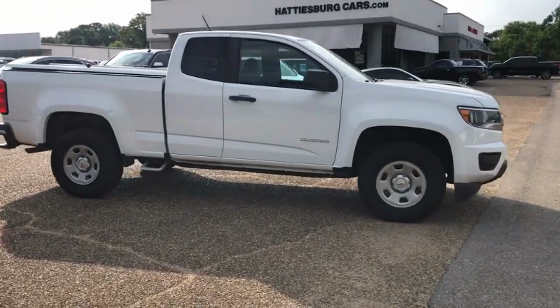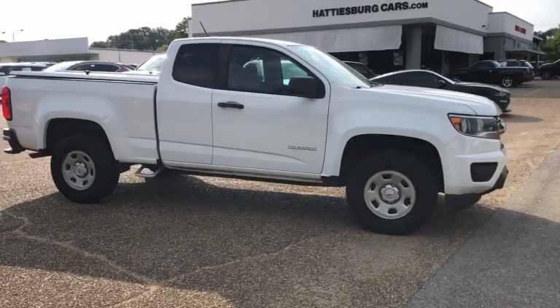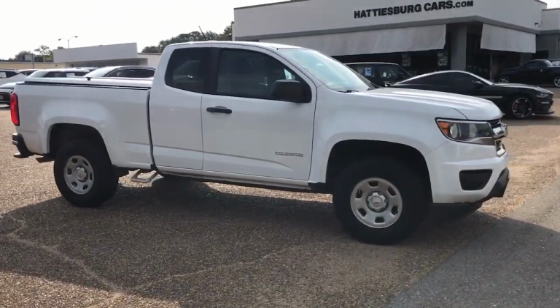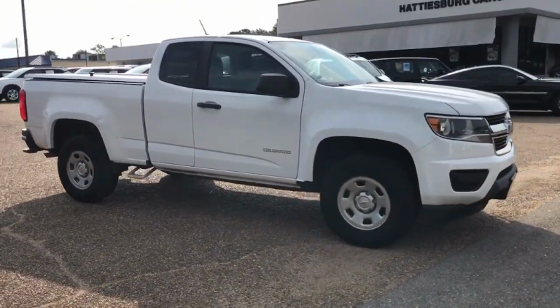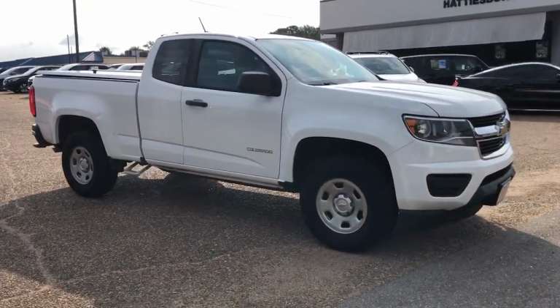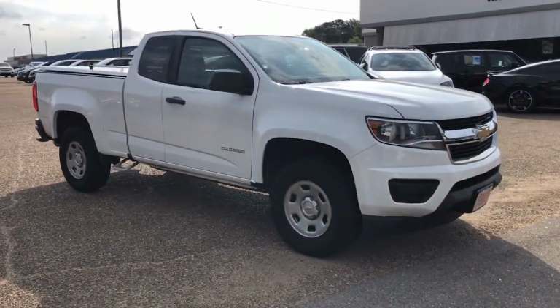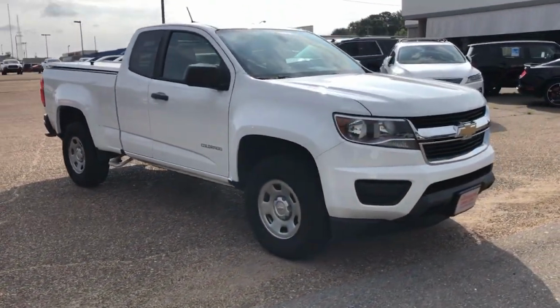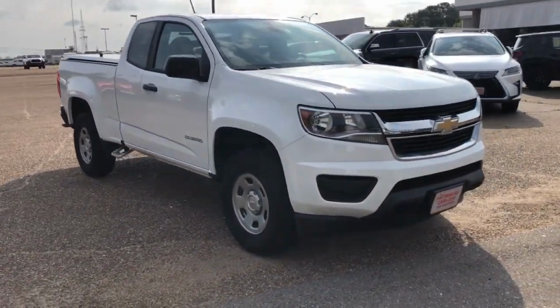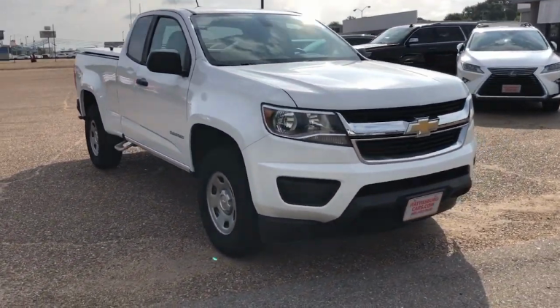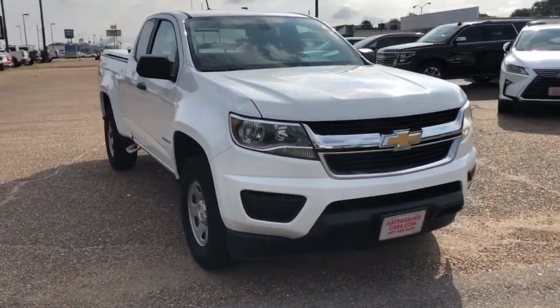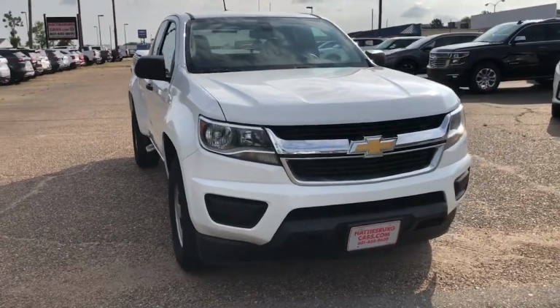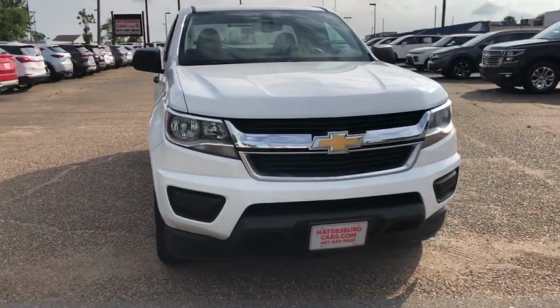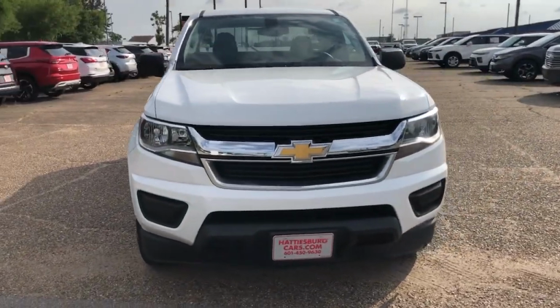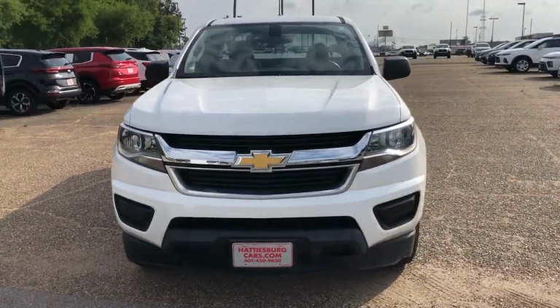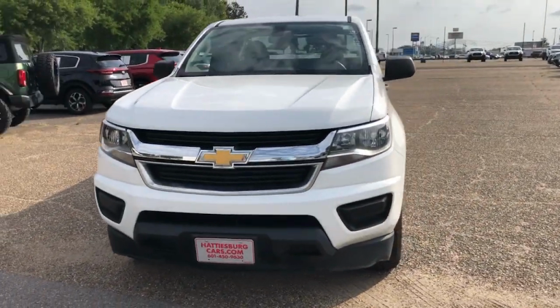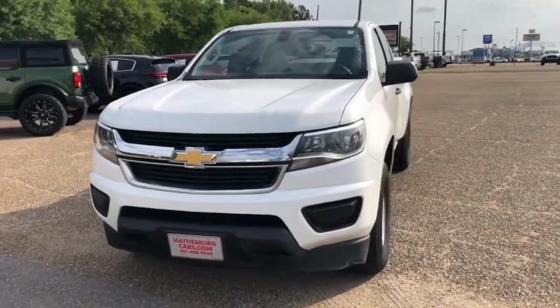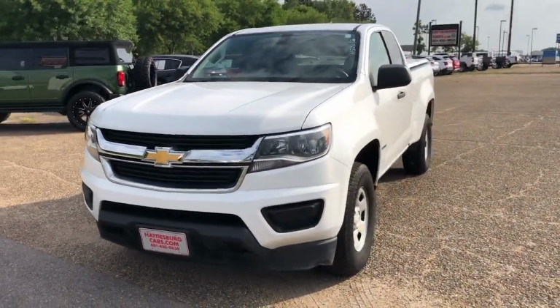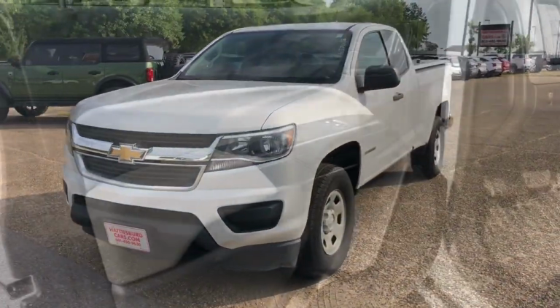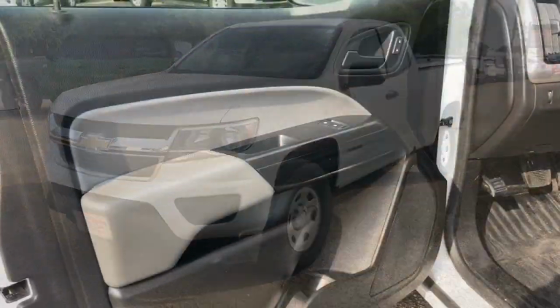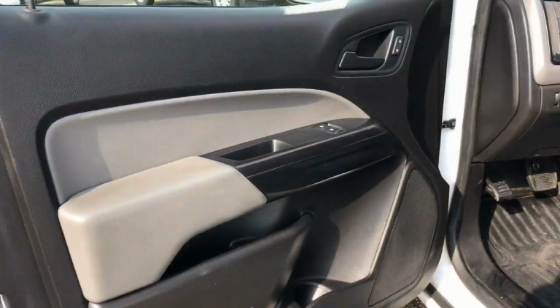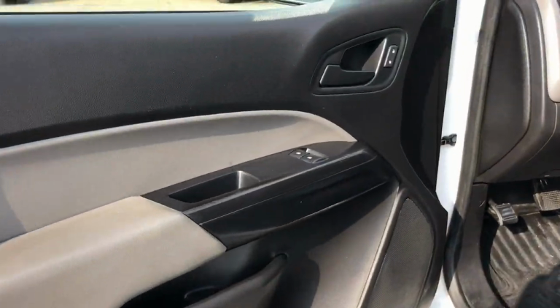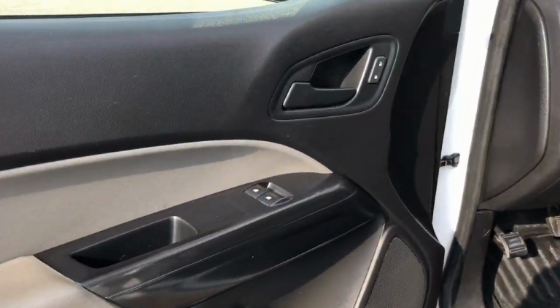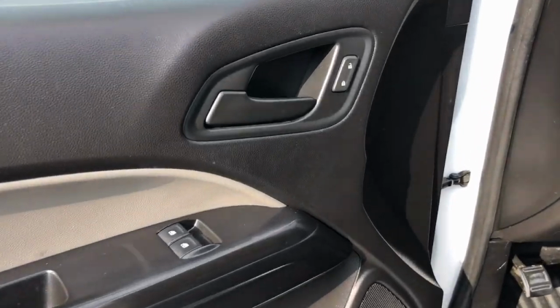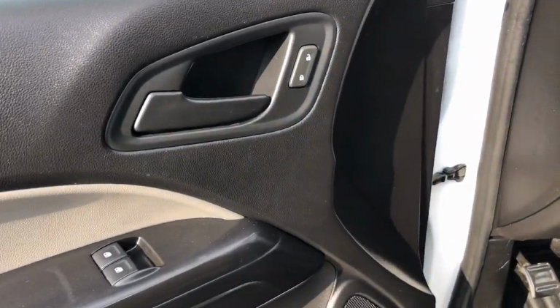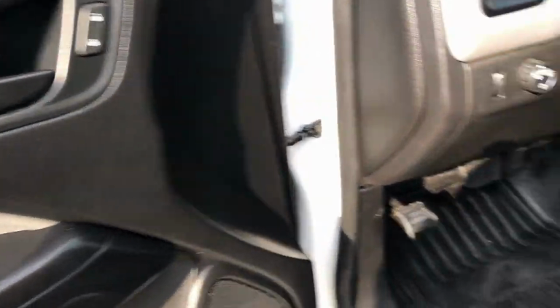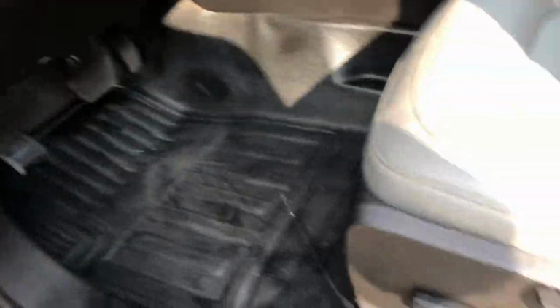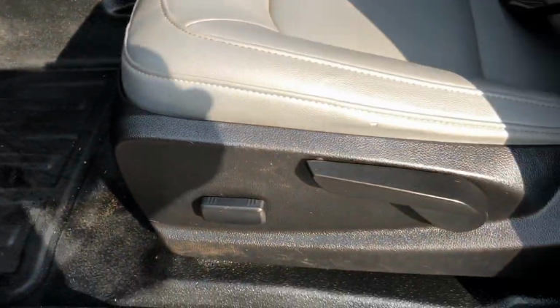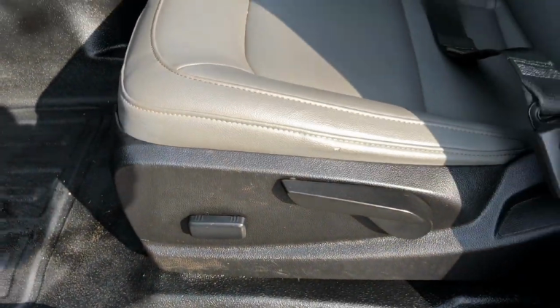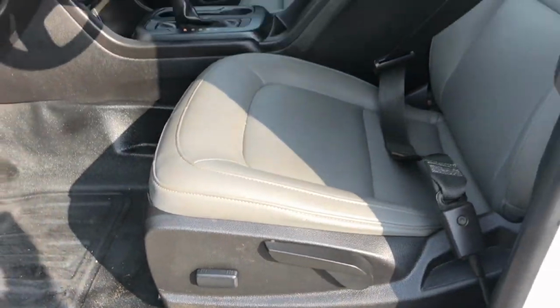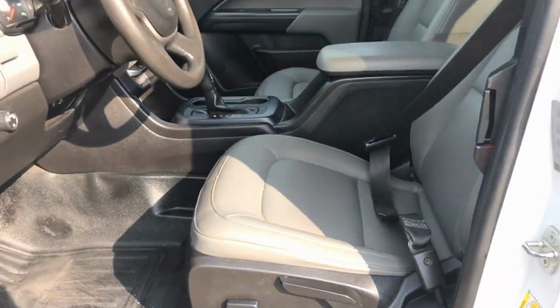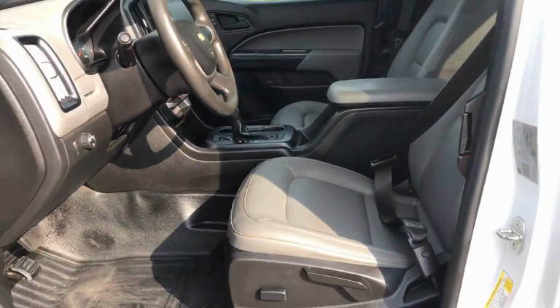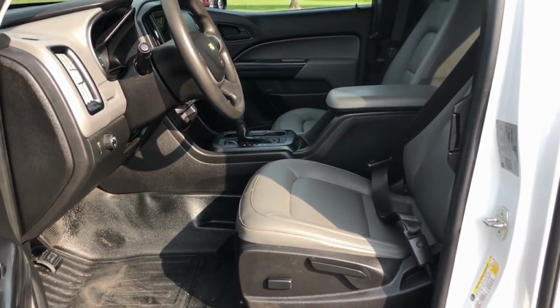Keyless entry, backup camera, Bluetooth connection, Wi-Fi hotspot, heated front seat, power driver seat, vehicle anti-theft system, stability control, rear wheel drive, traction control.